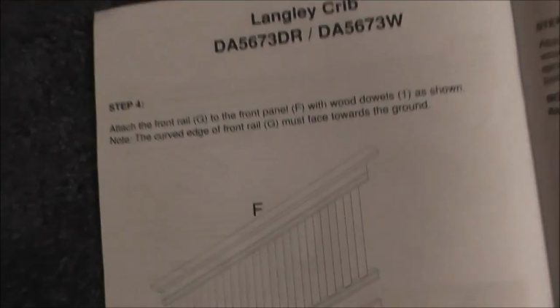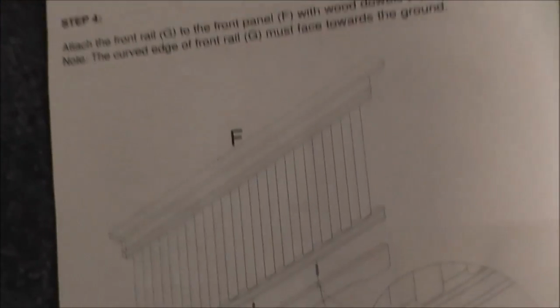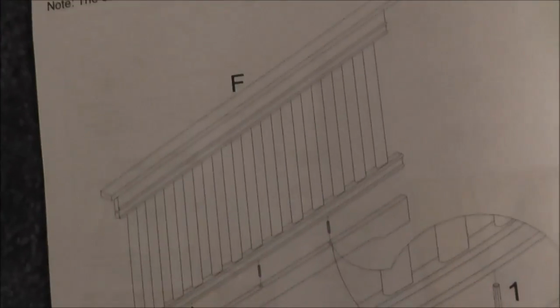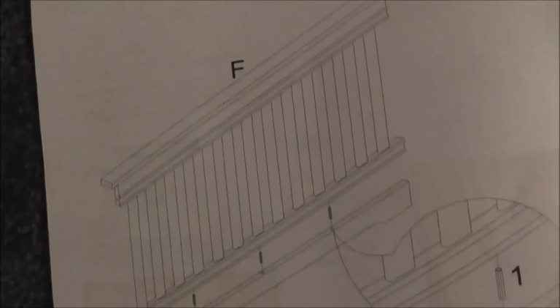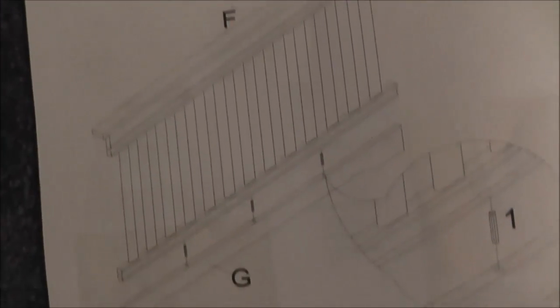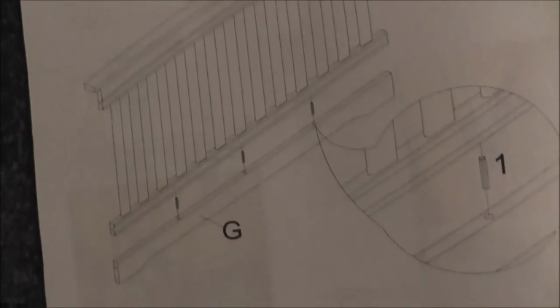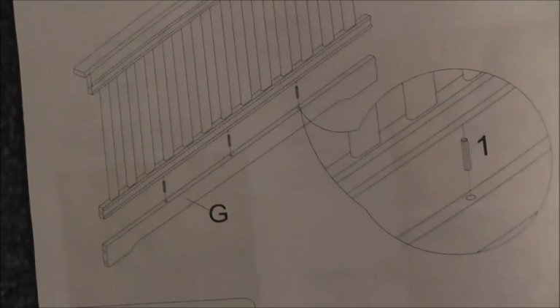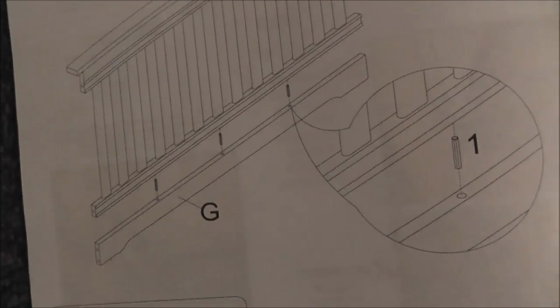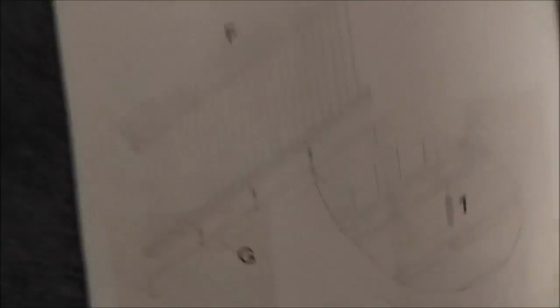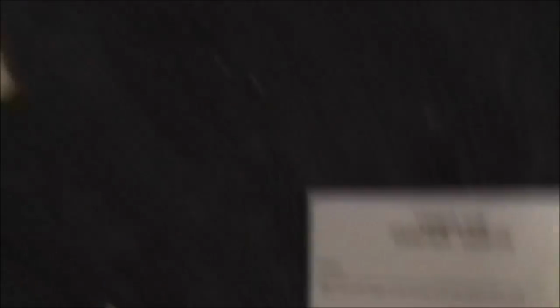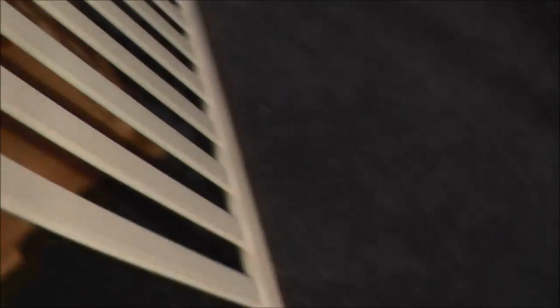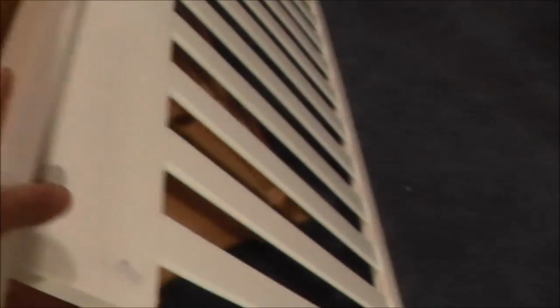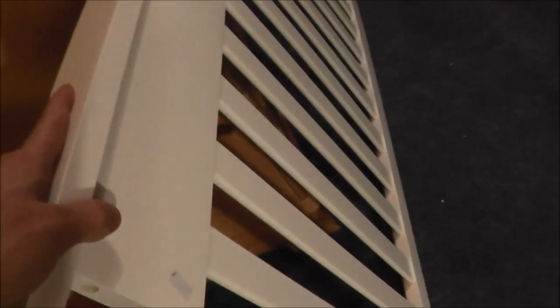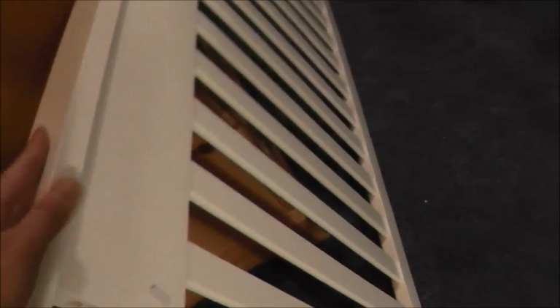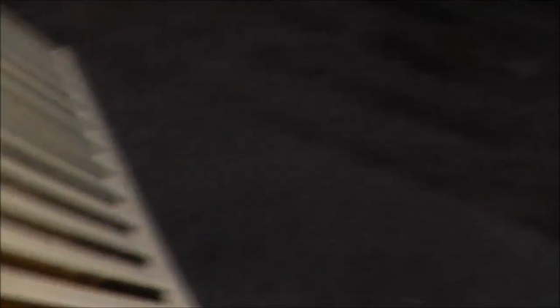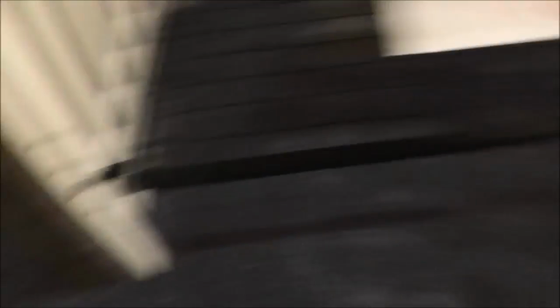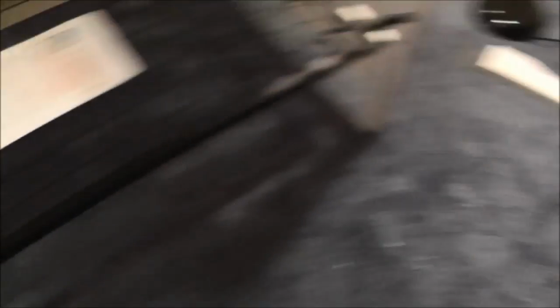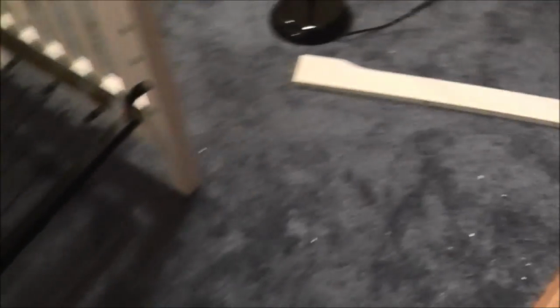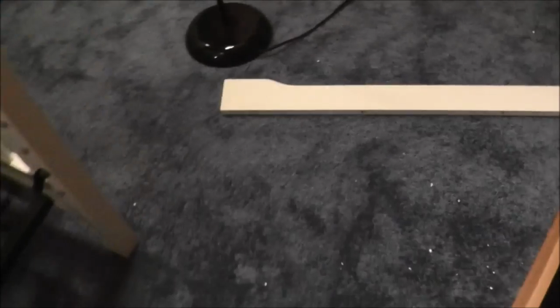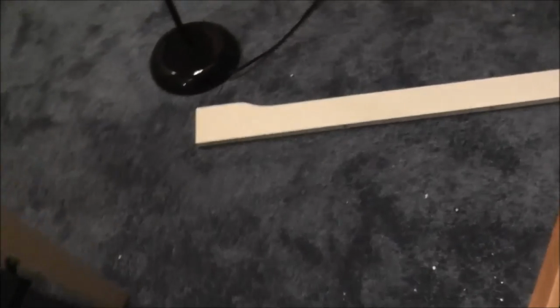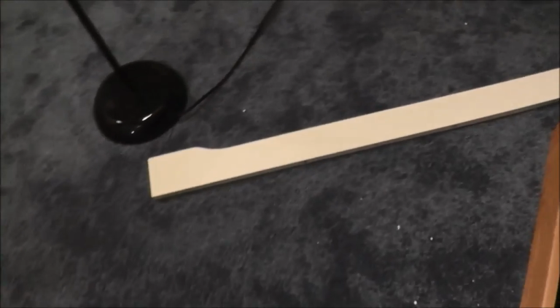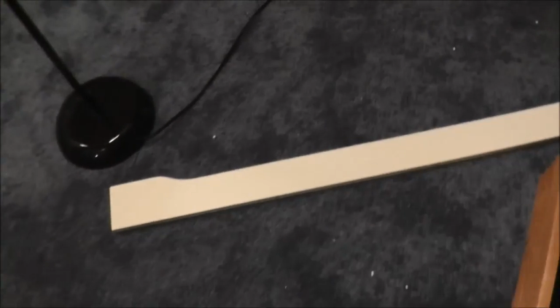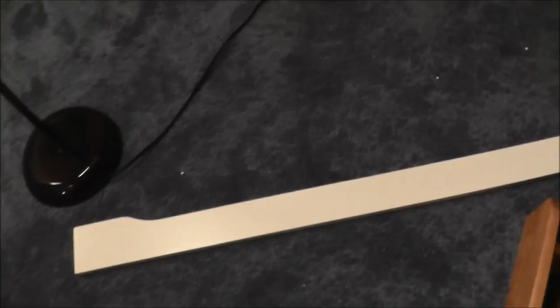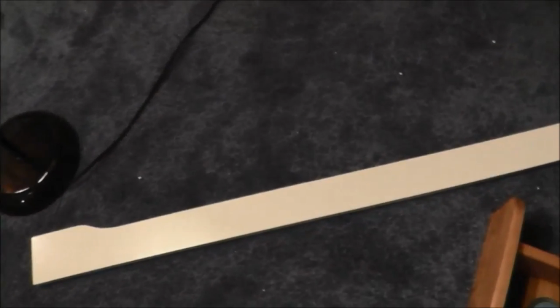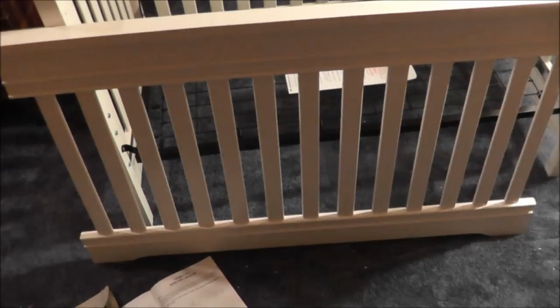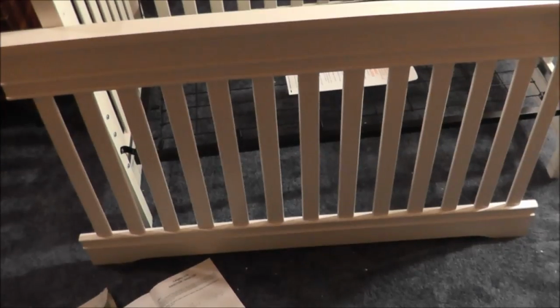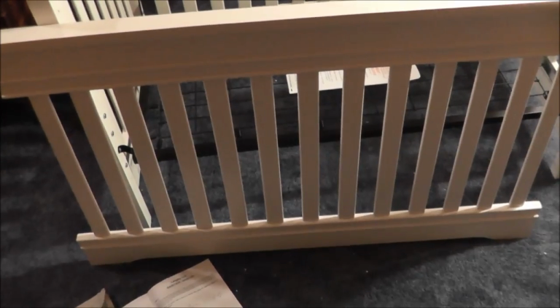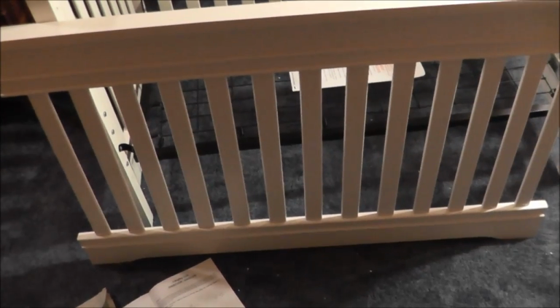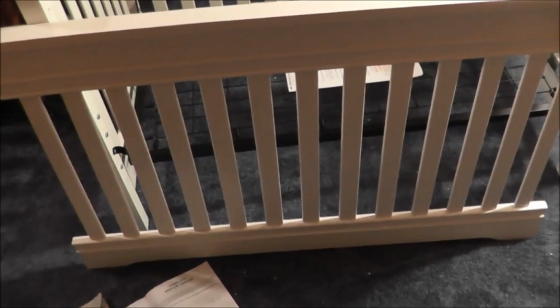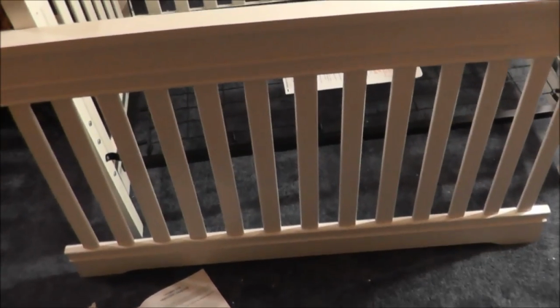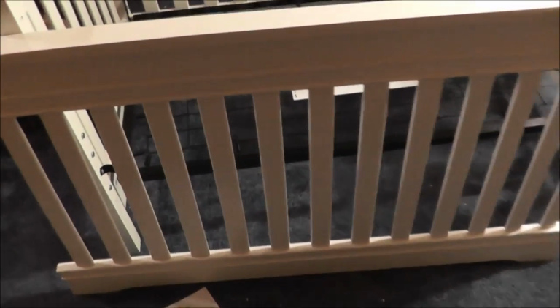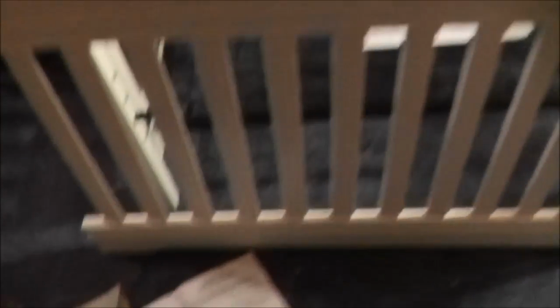Step four is taking the front piece and the bottom part and putting those together — they're the last two pieces I have here, and then I should be able to finish this thing up. That's step four completed, not a whole lot of difference there.